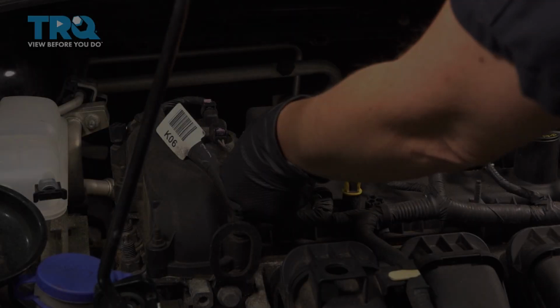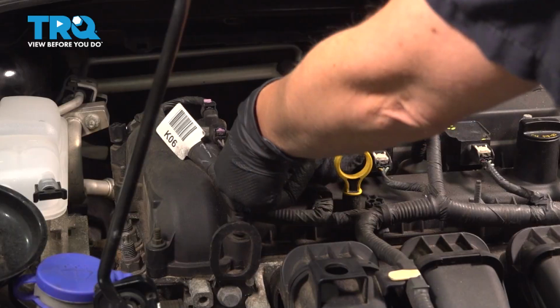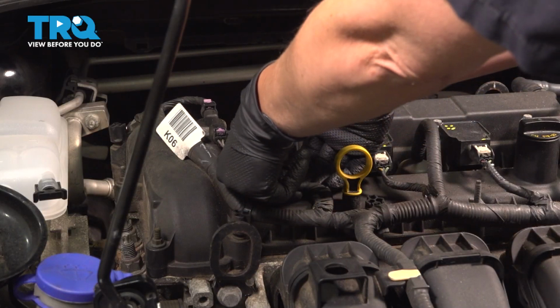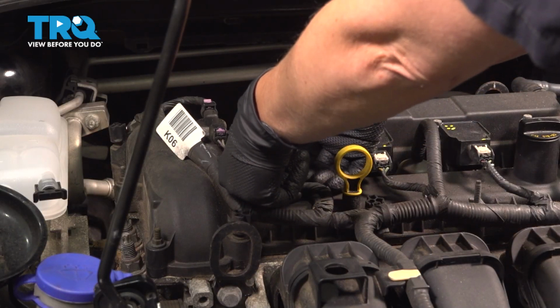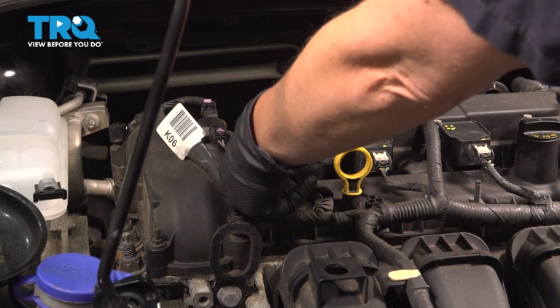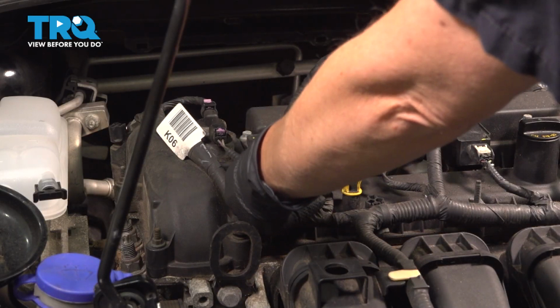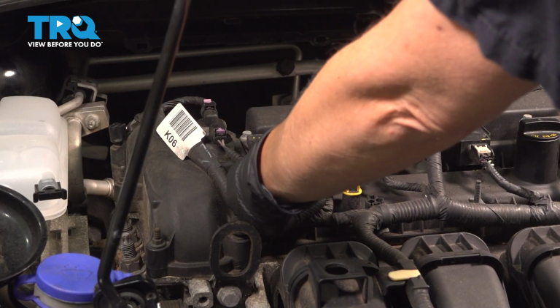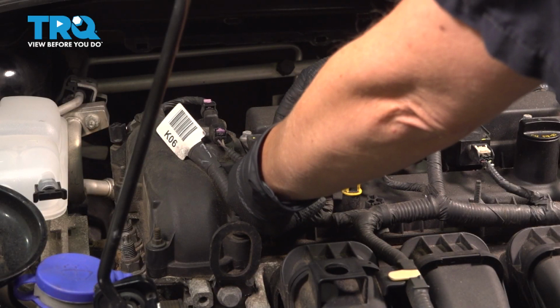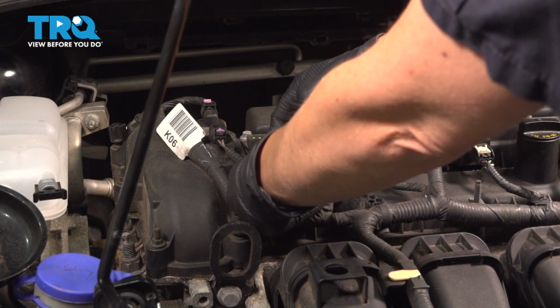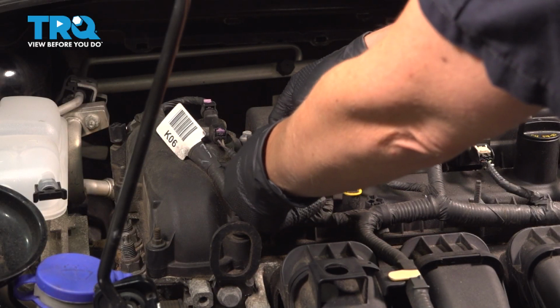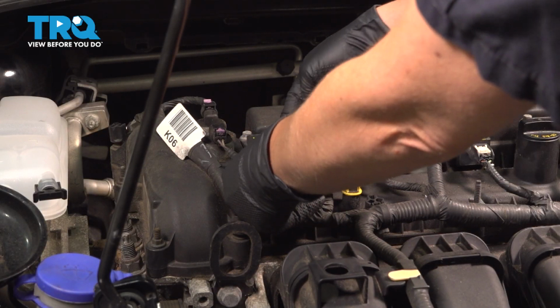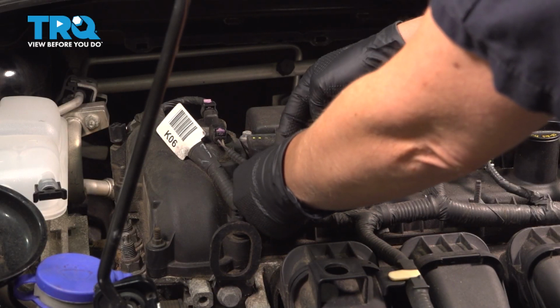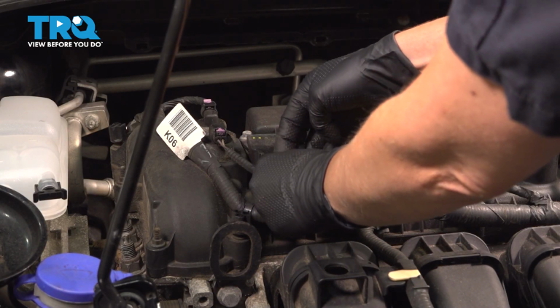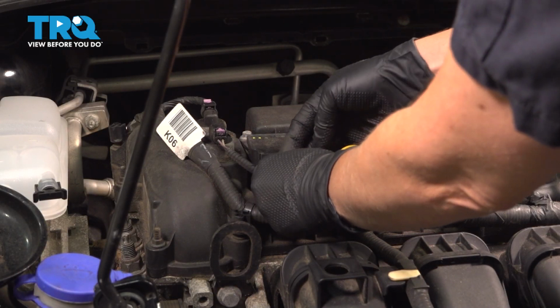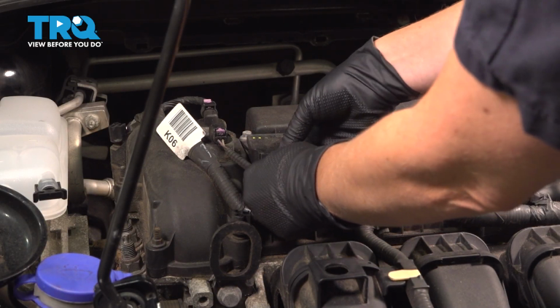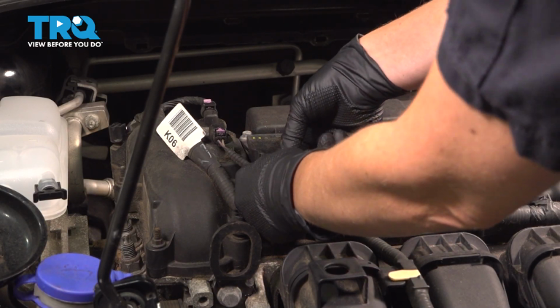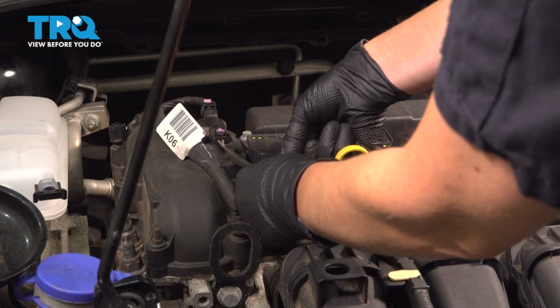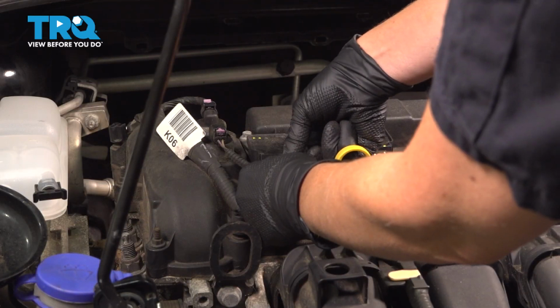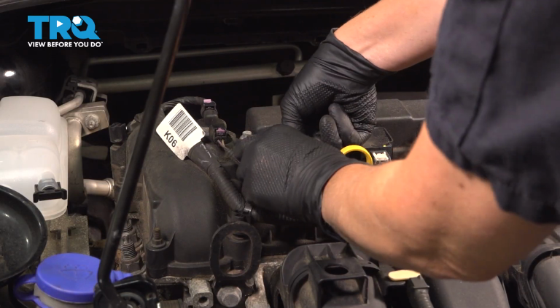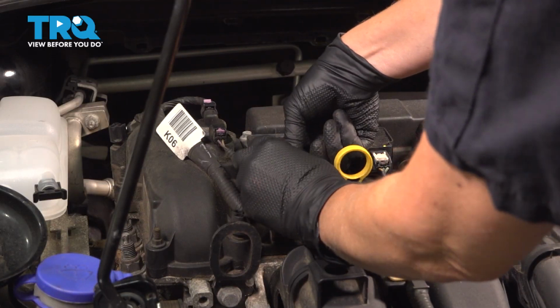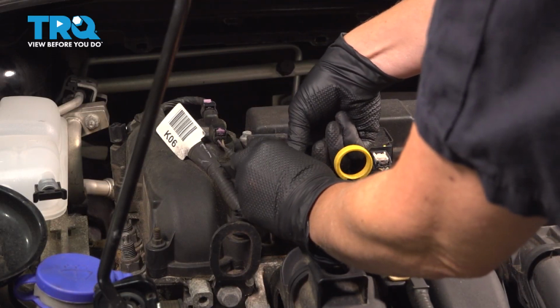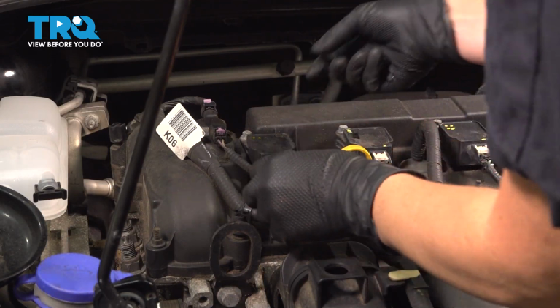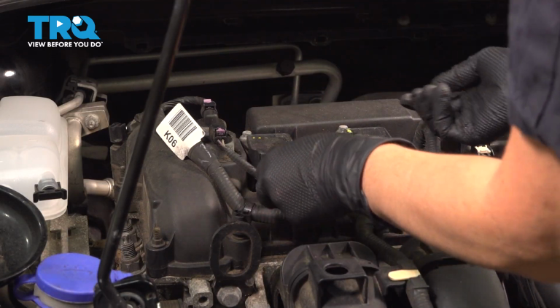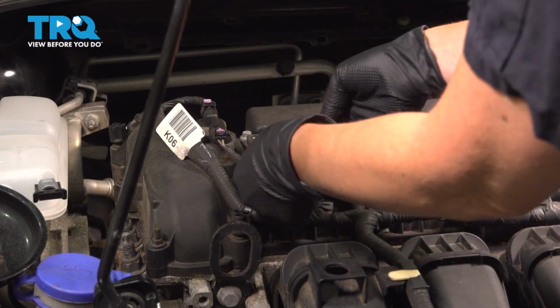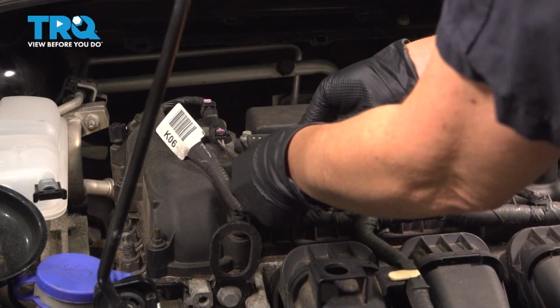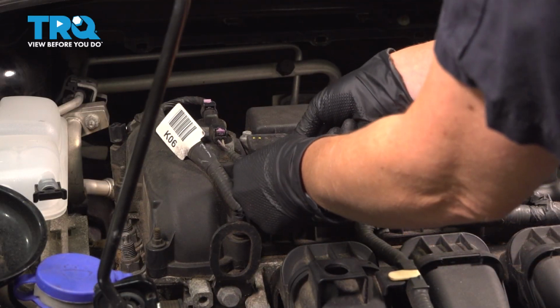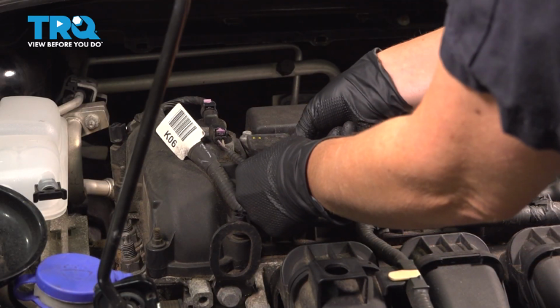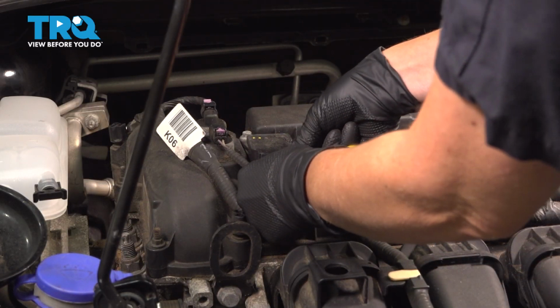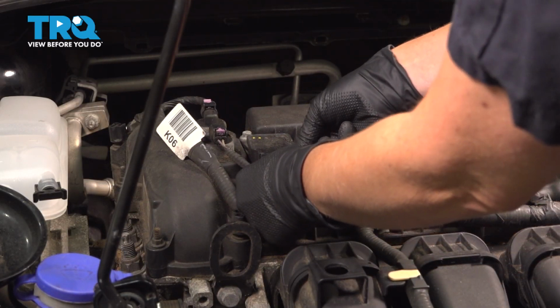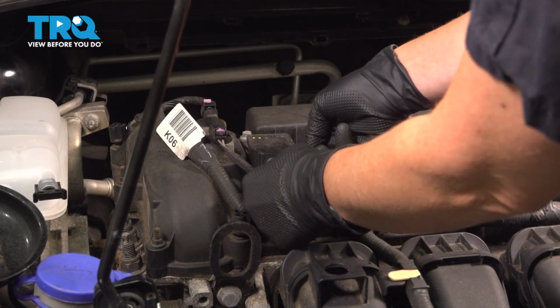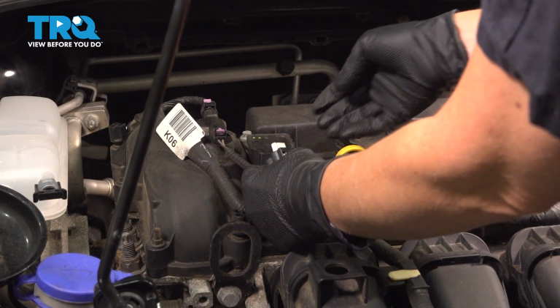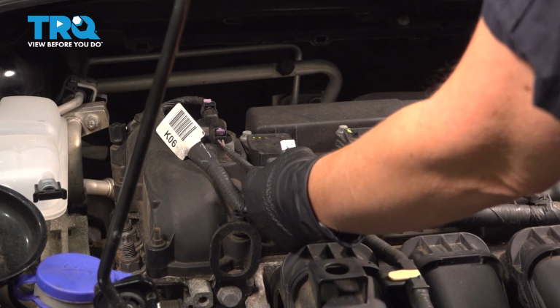Remove your connector. Push down on this white tab to unlock it. Push down and then pull out.